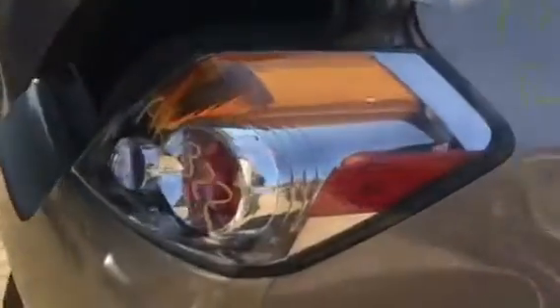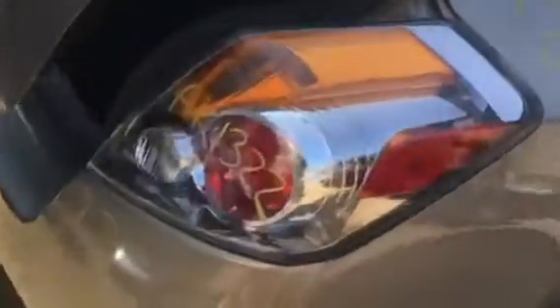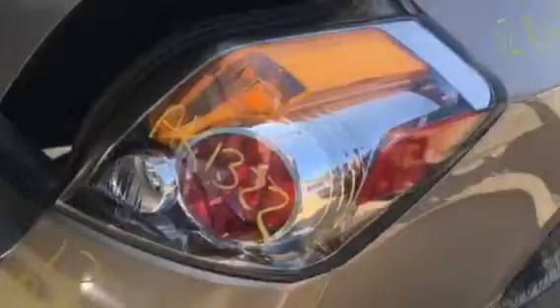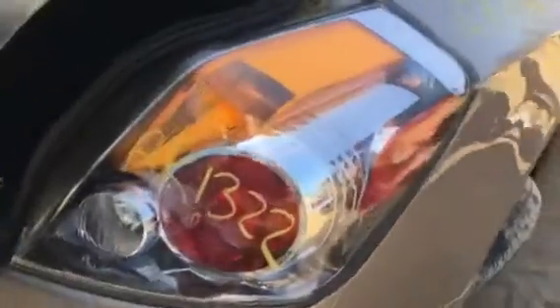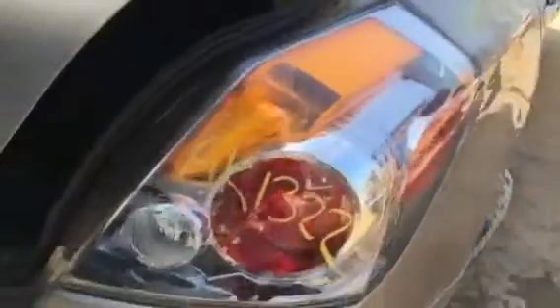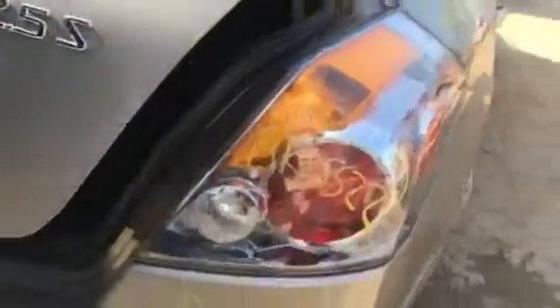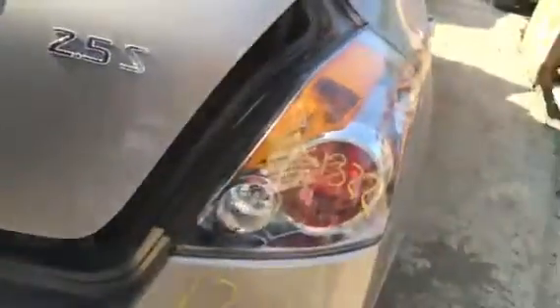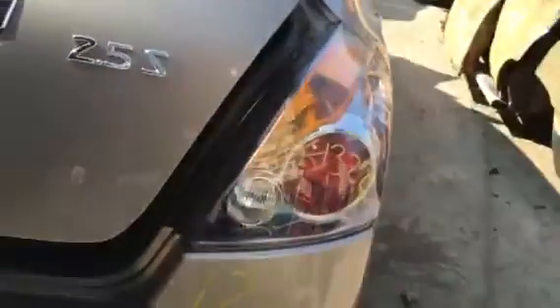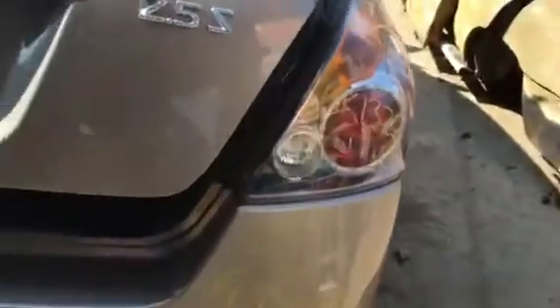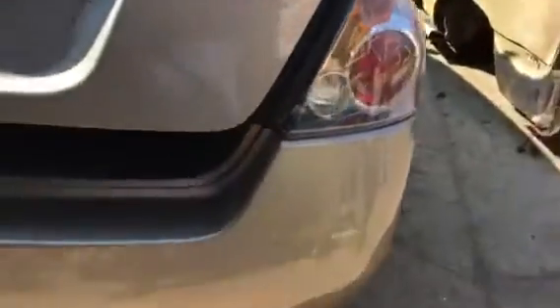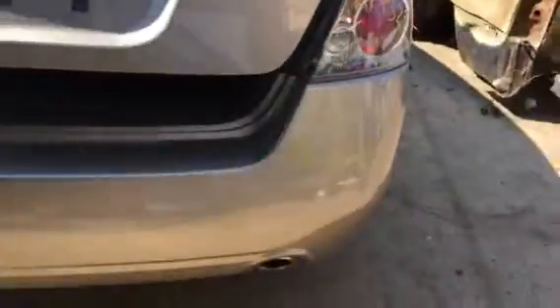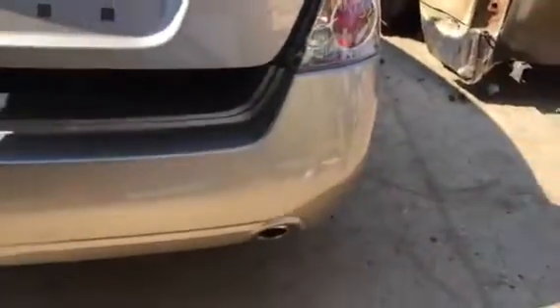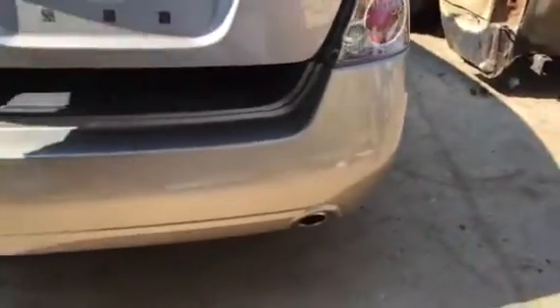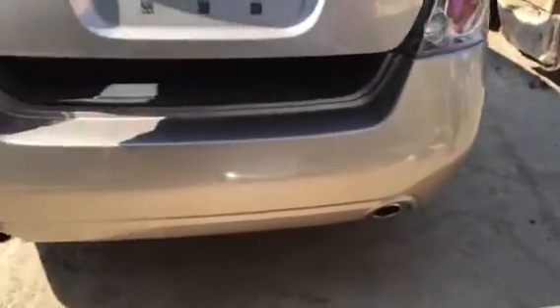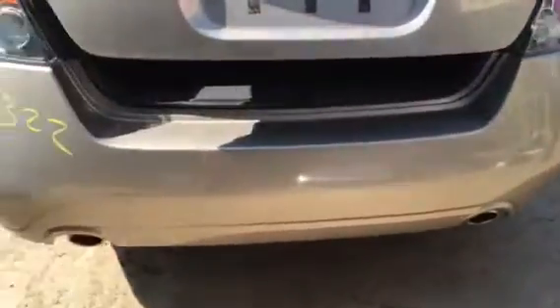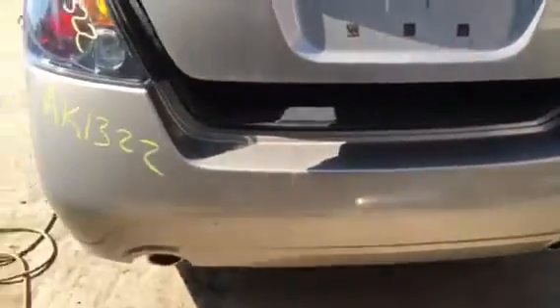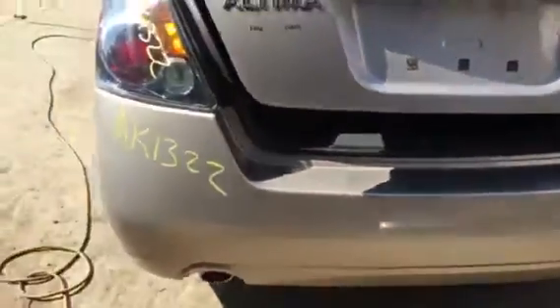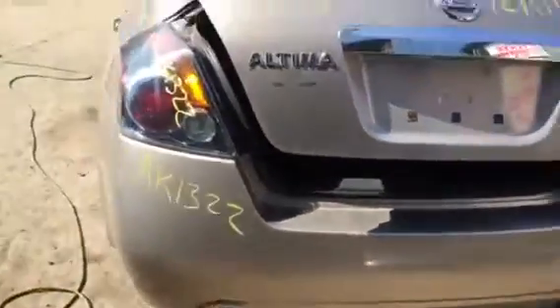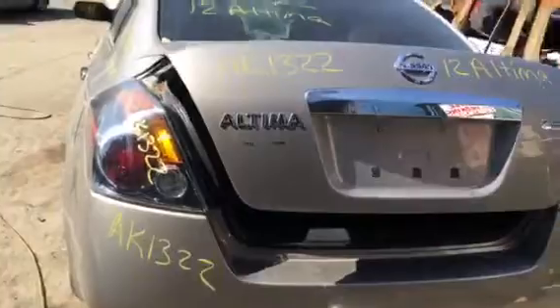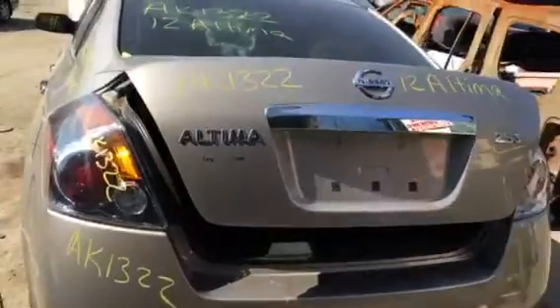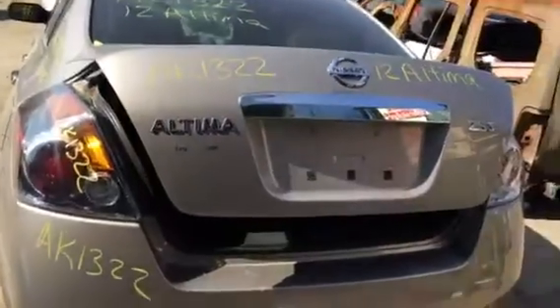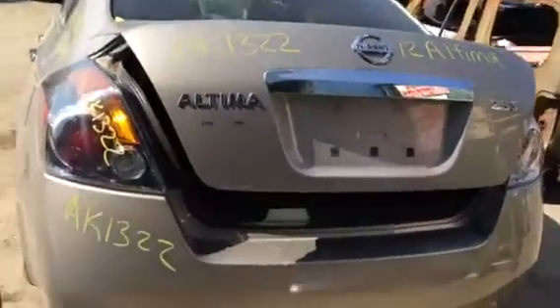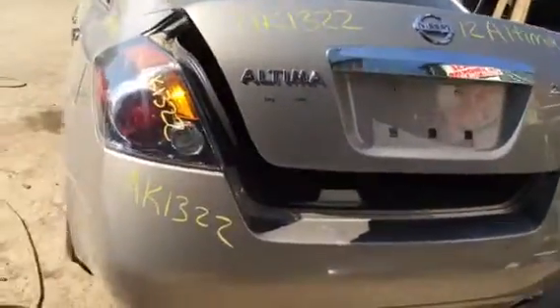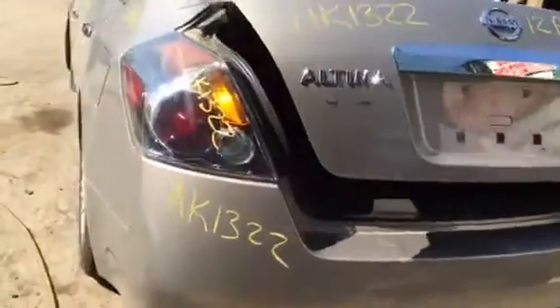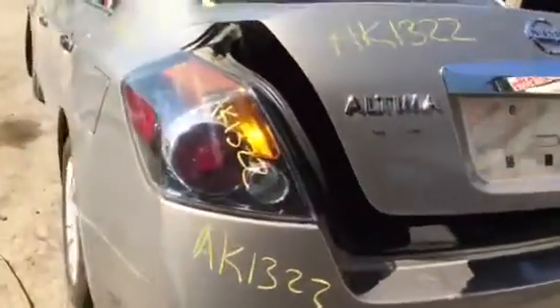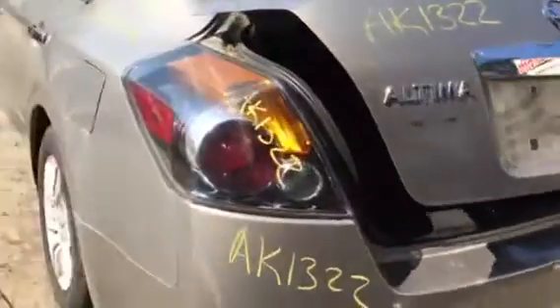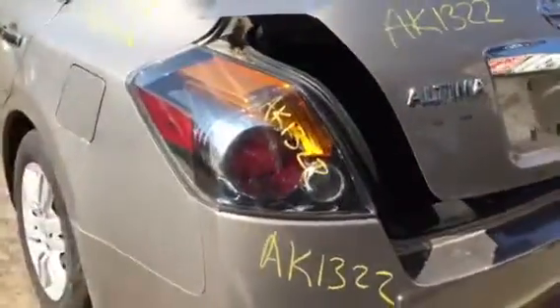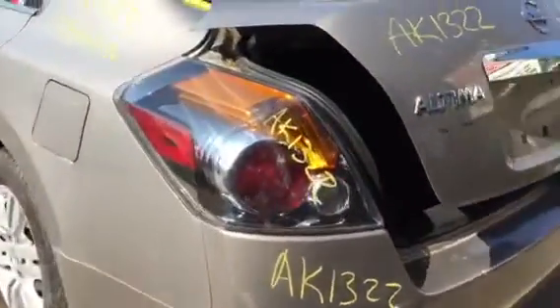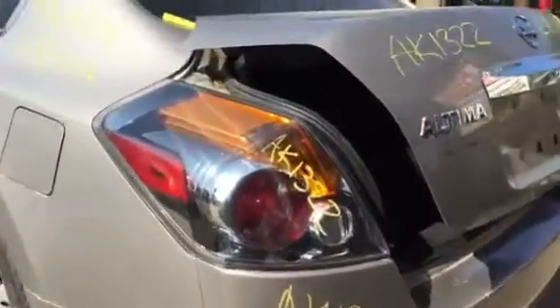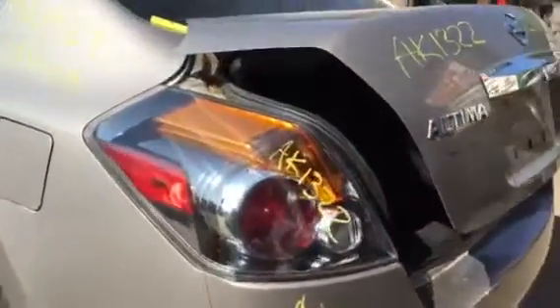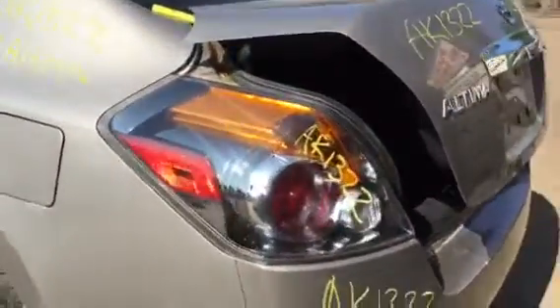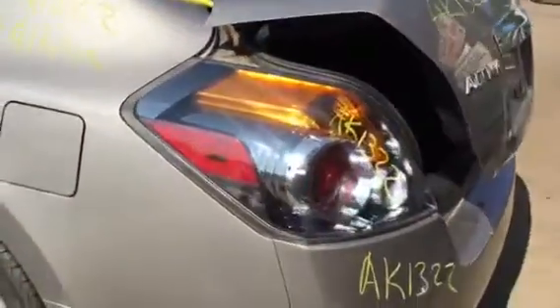The passenger side tail light is super clean. The bumper is mint. The lid is mint. The driver's side tail light has some scratches on it.